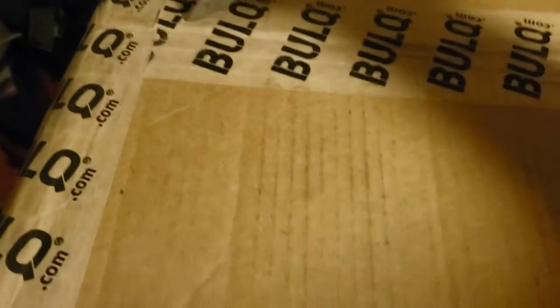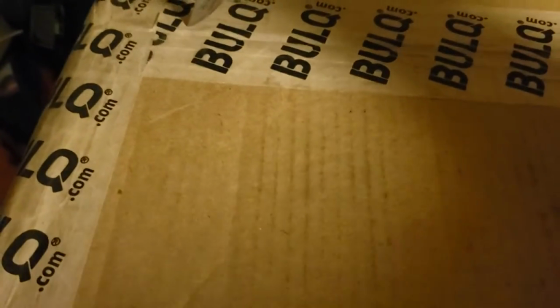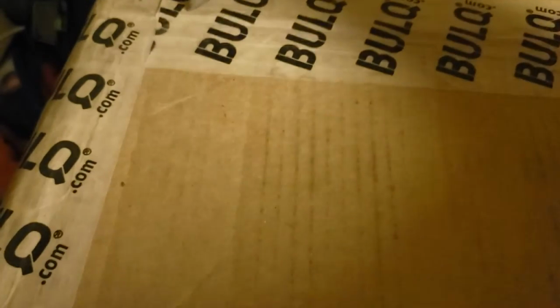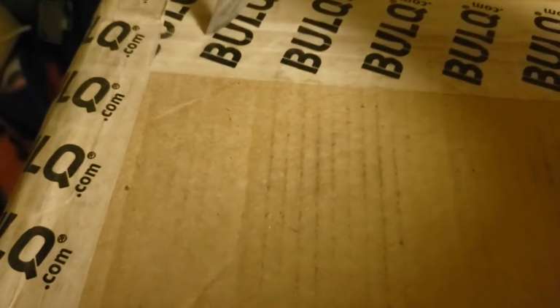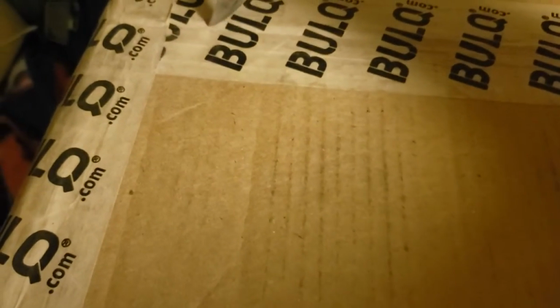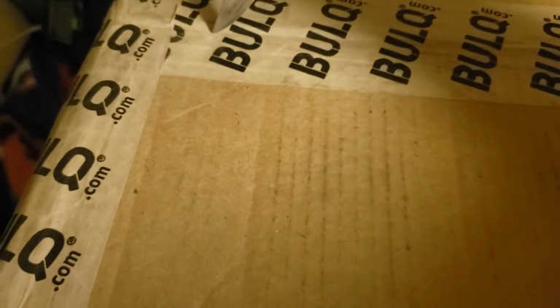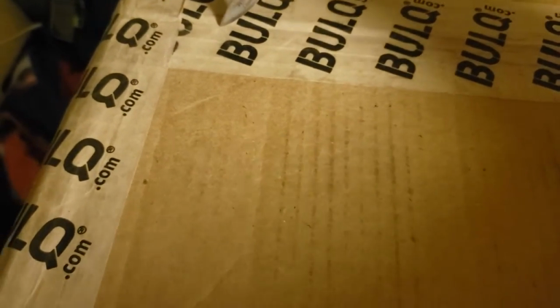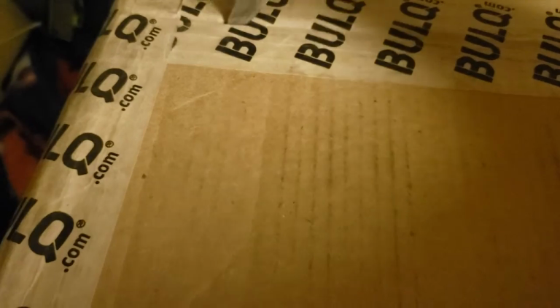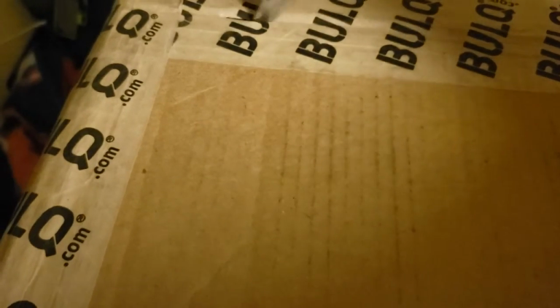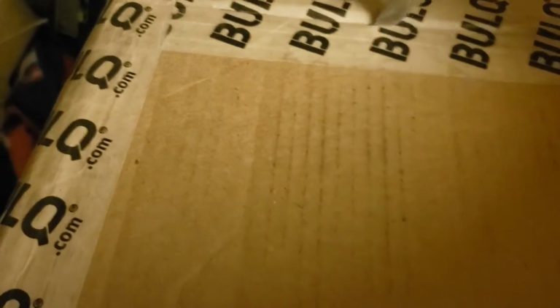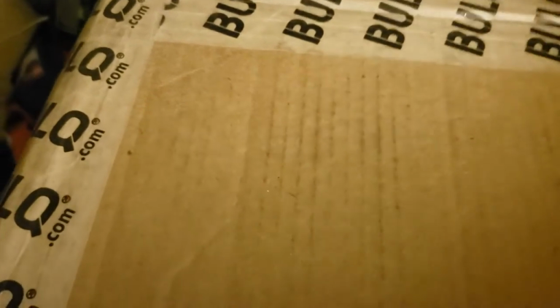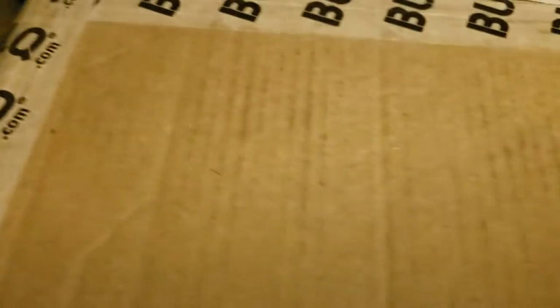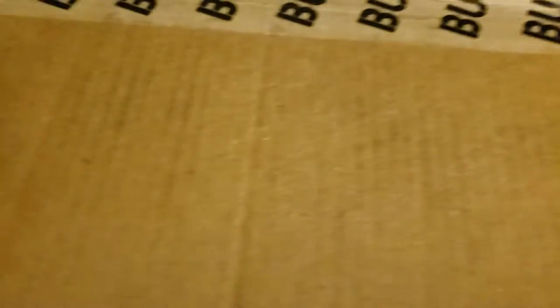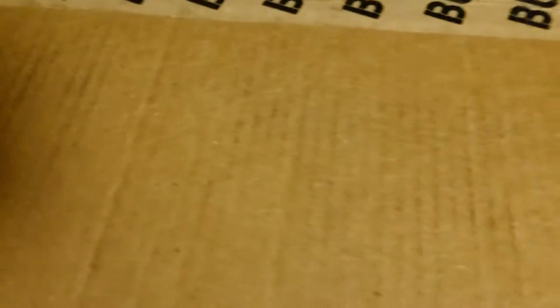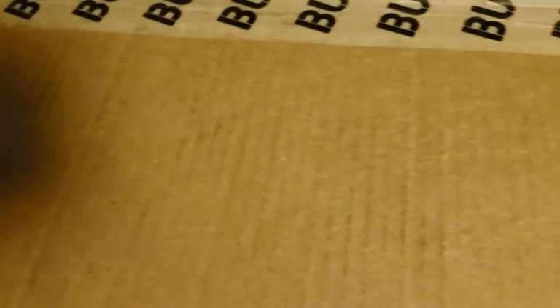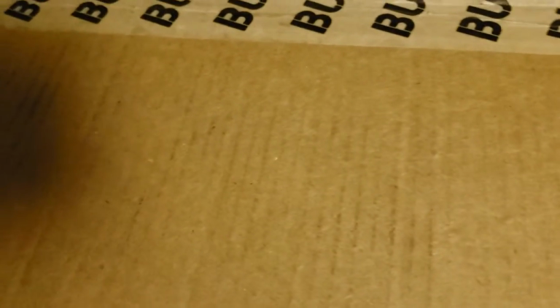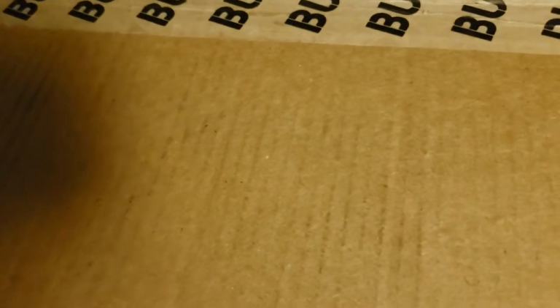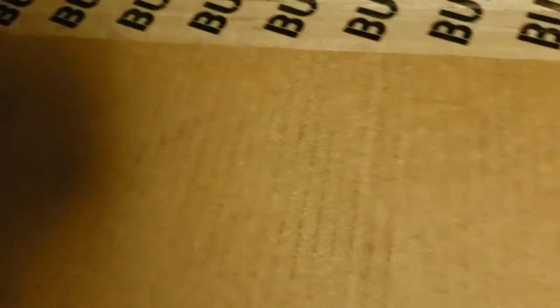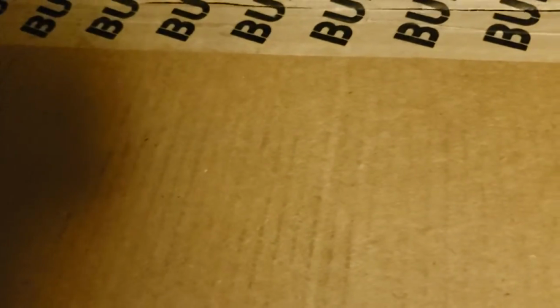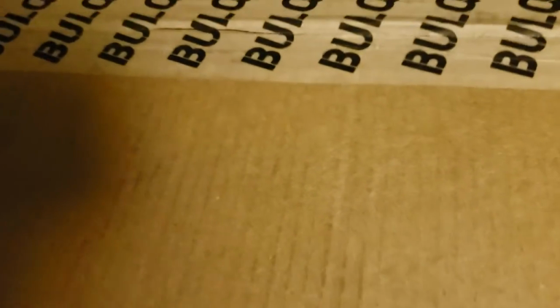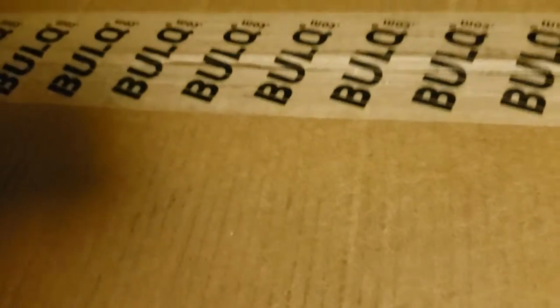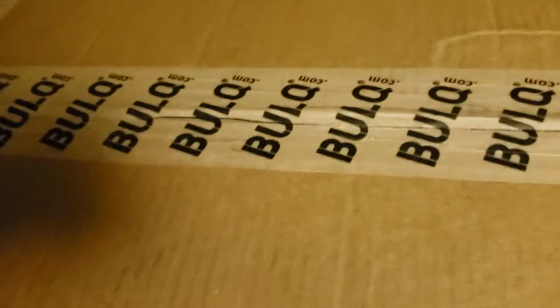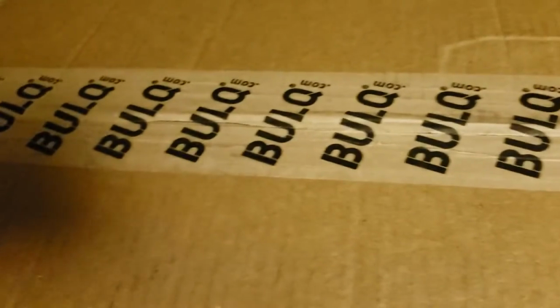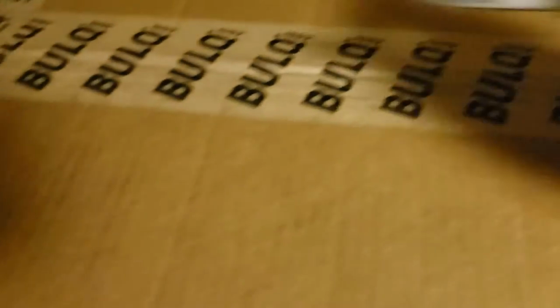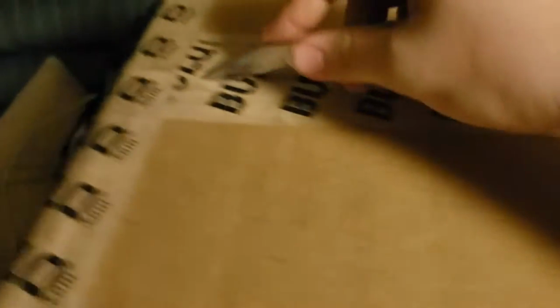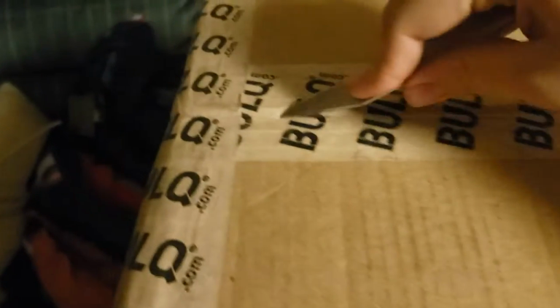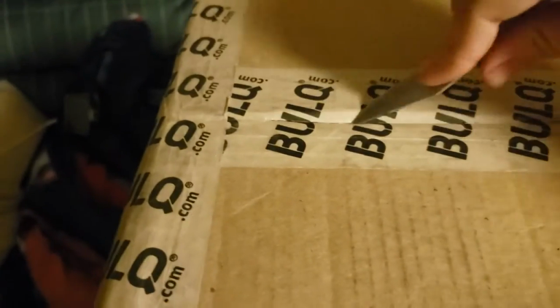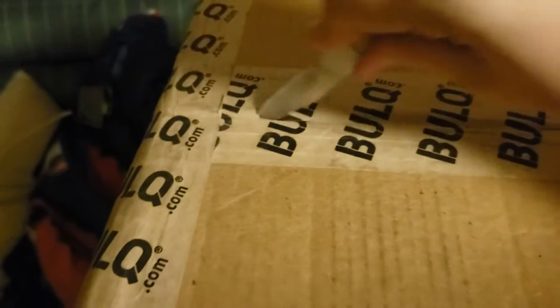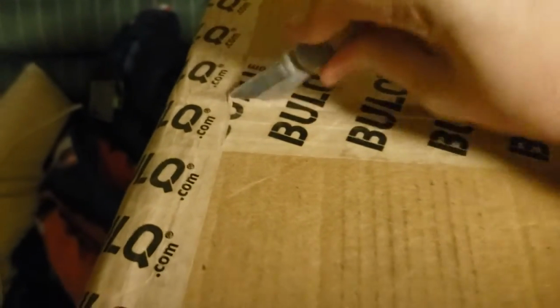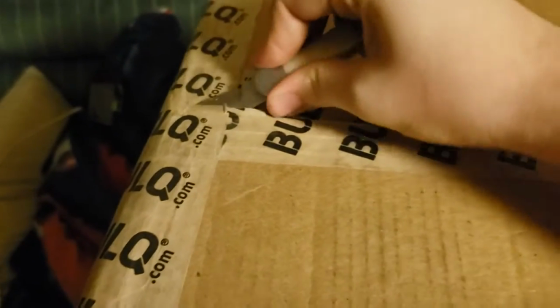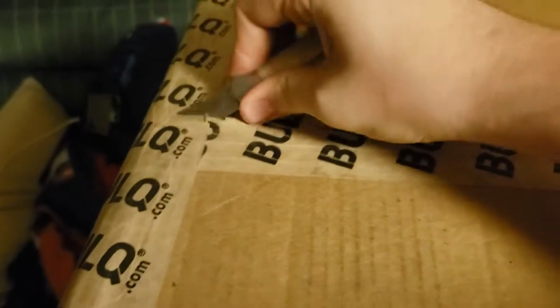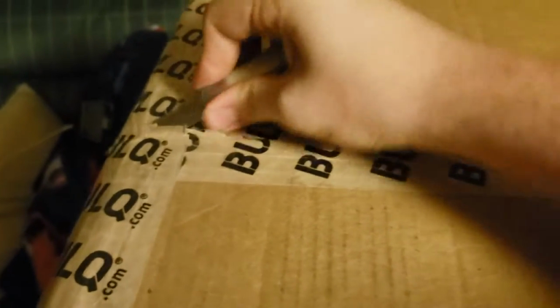I did not look at the manifest, so most of this stuff — actually all of it, other than what I can see in the pictures — is pretty much brand new, as far as that goes.